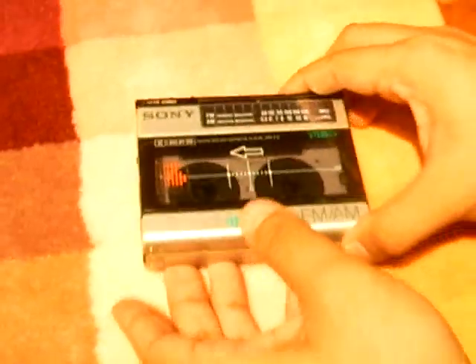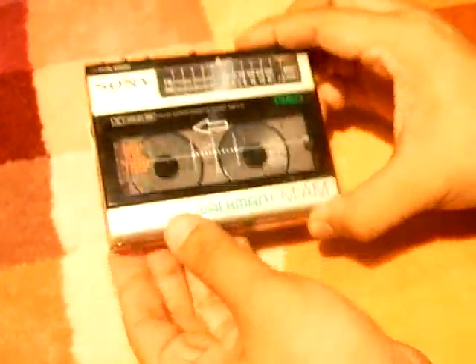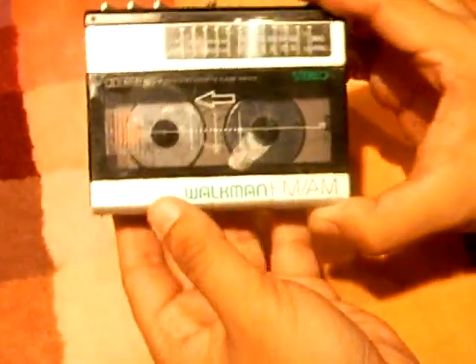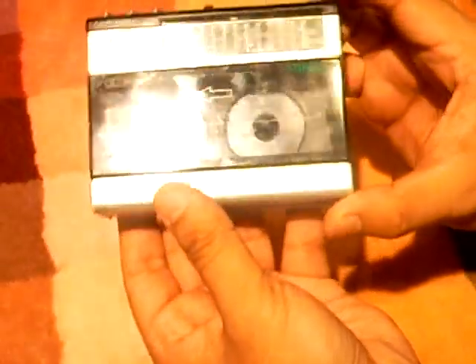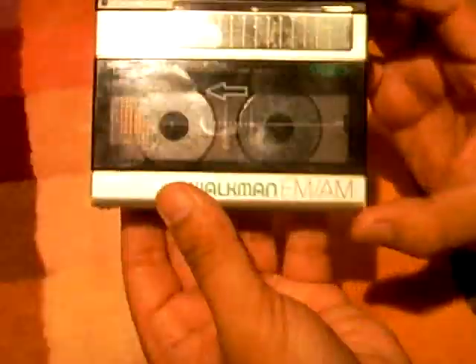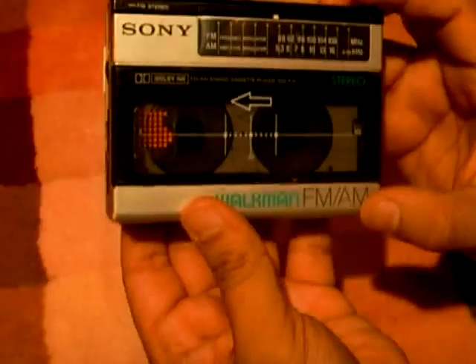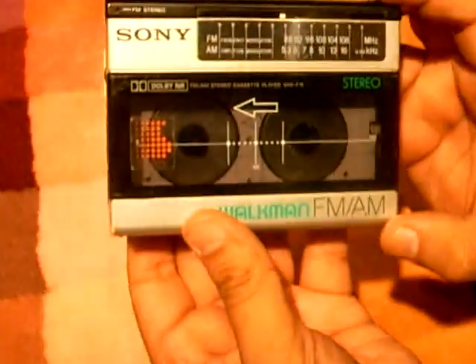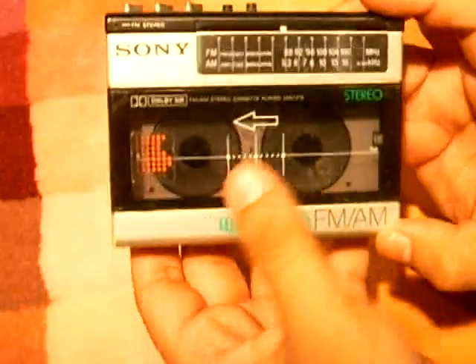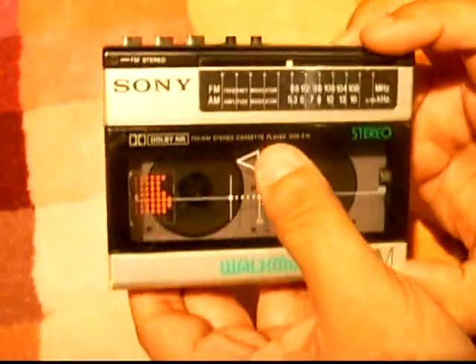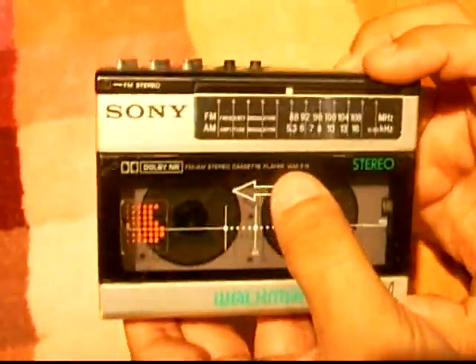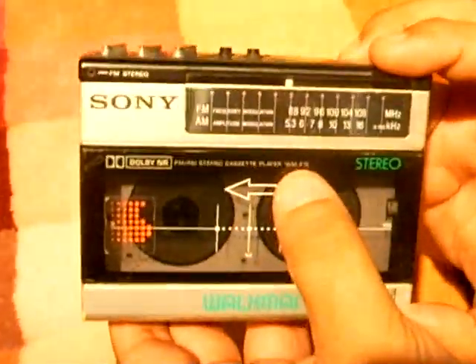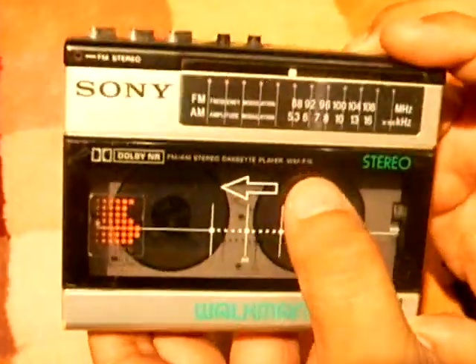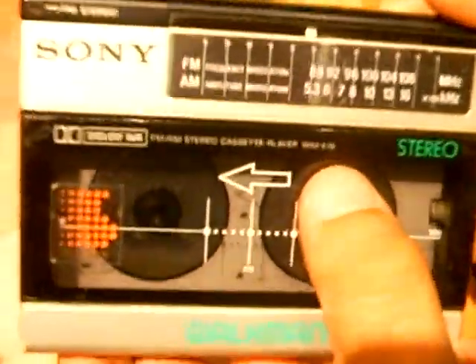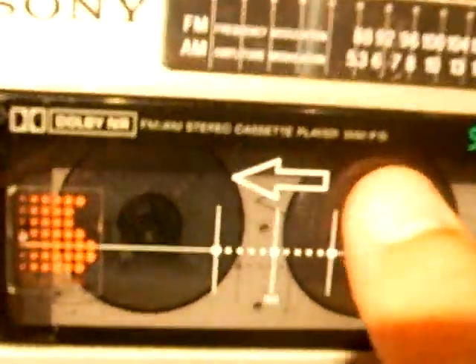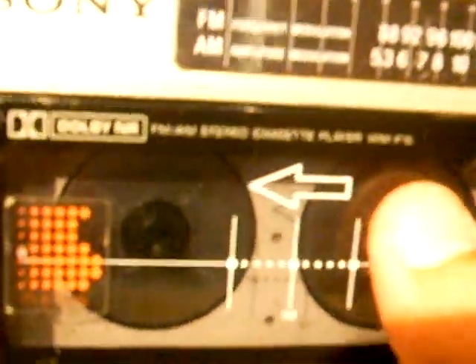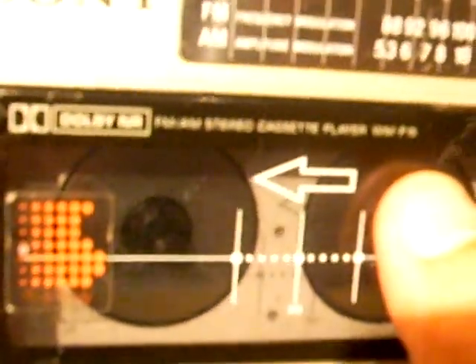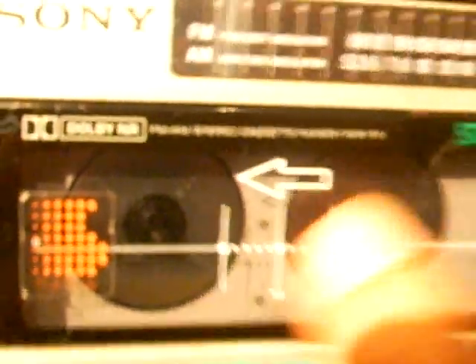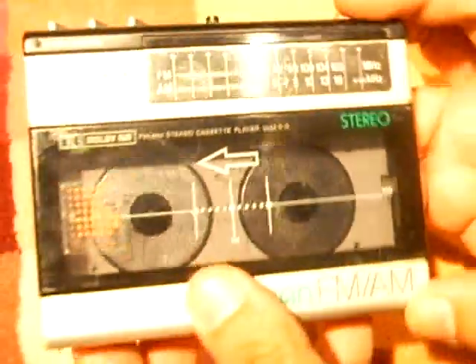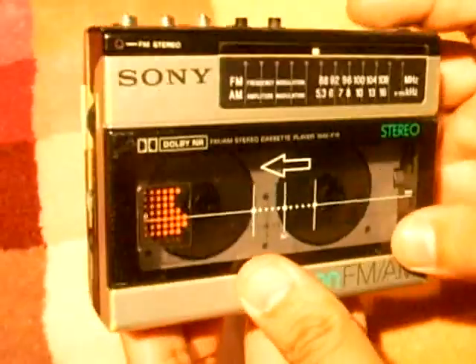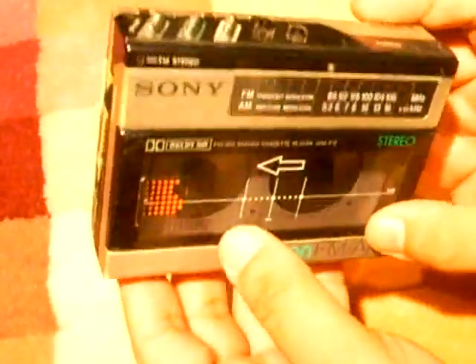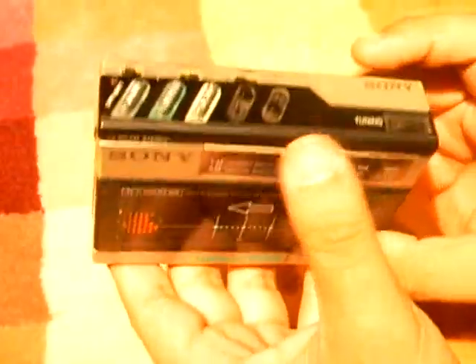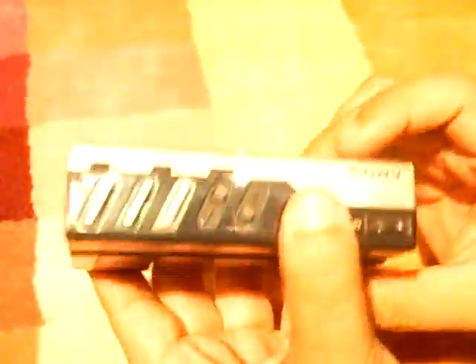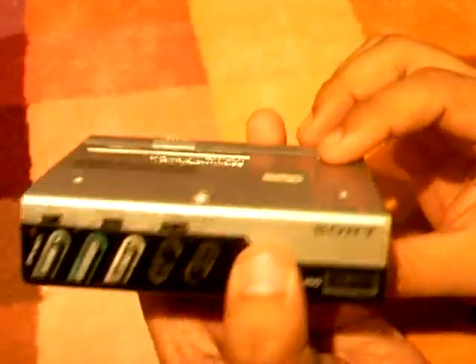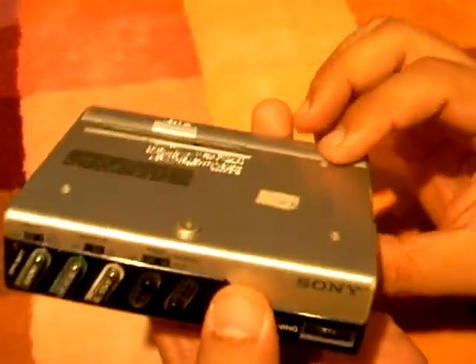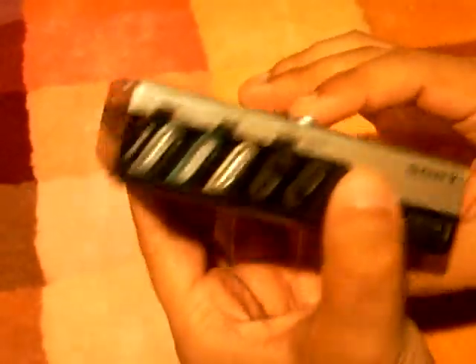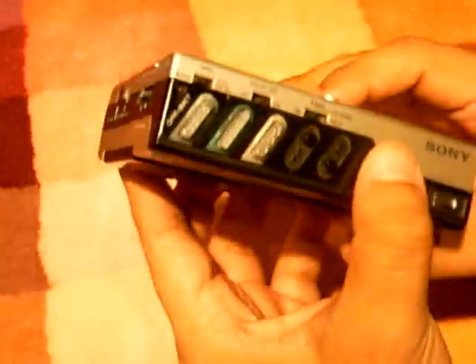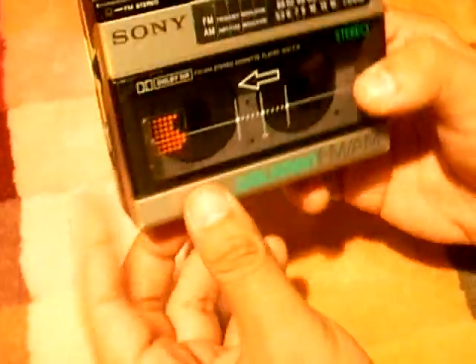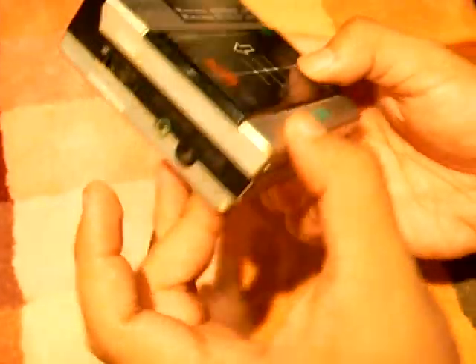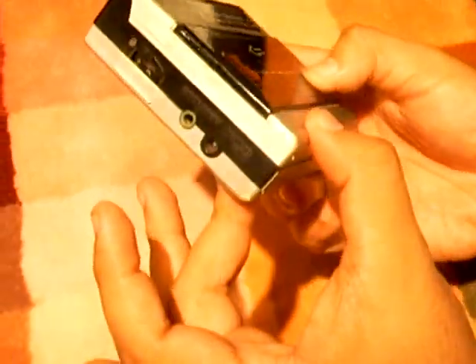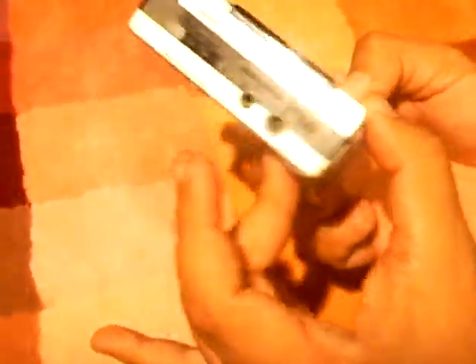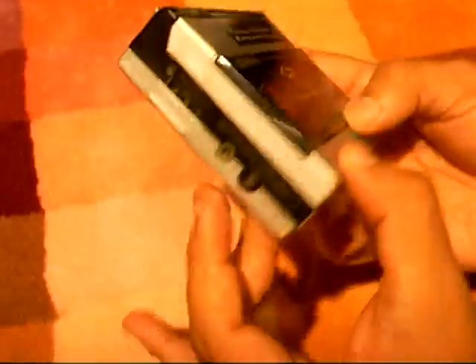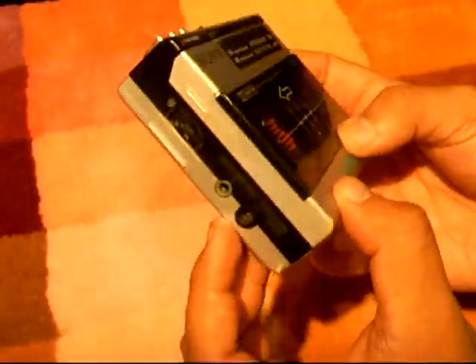Vintage Sony Walkman, cassette player with FM/AM, model number WM-F15. One of a sought-after piece, also because of its very nice small design.